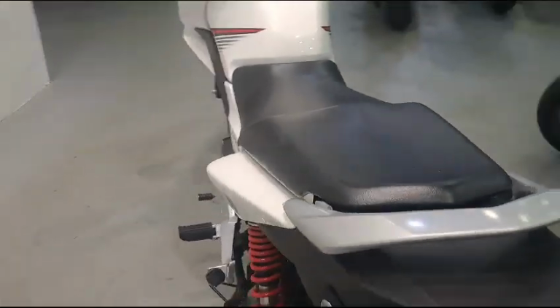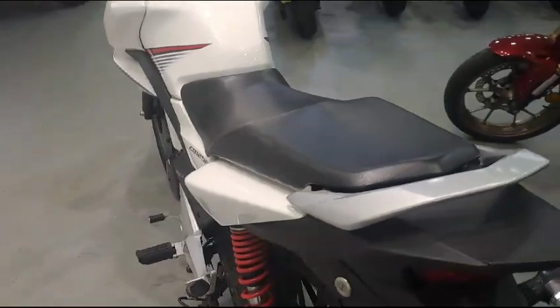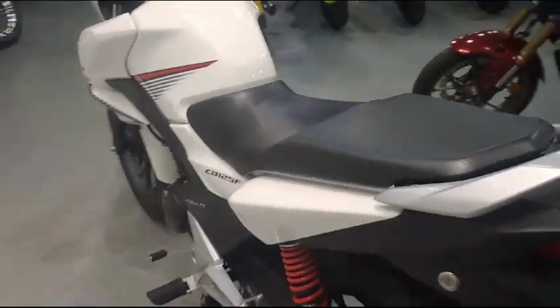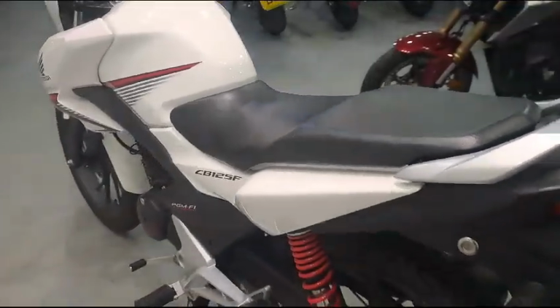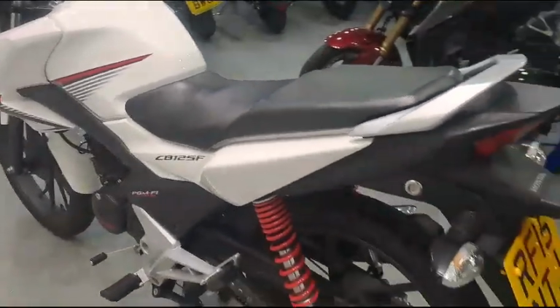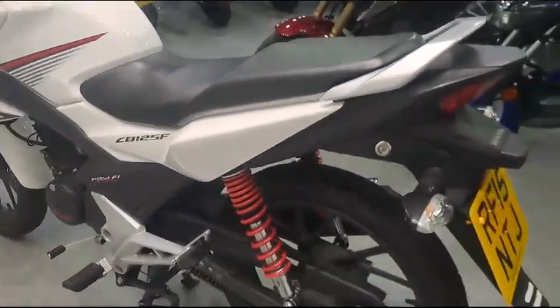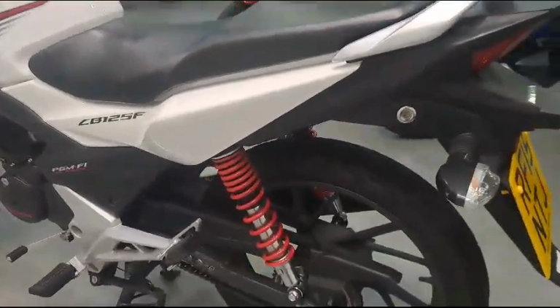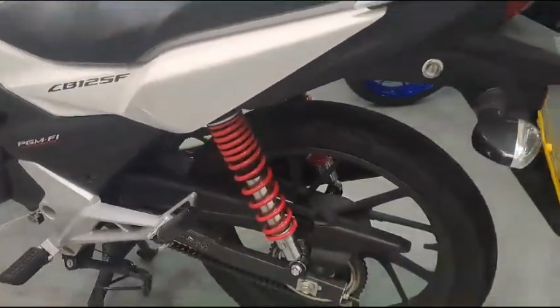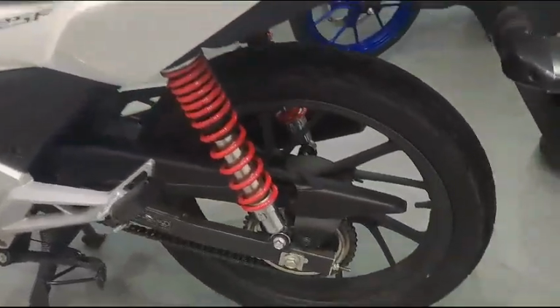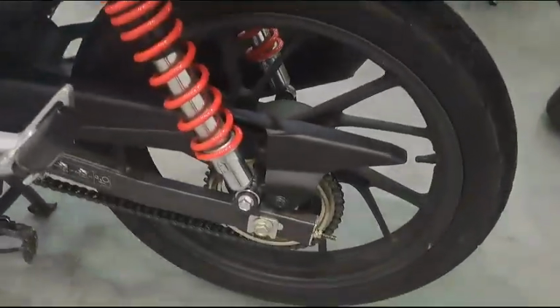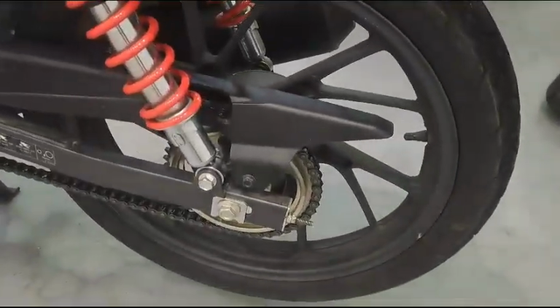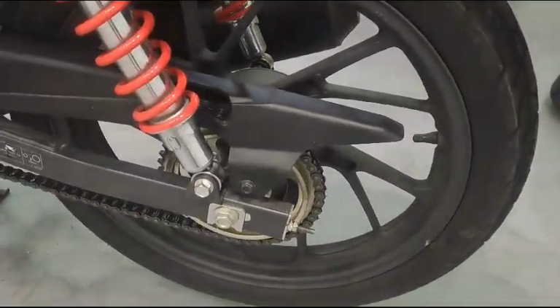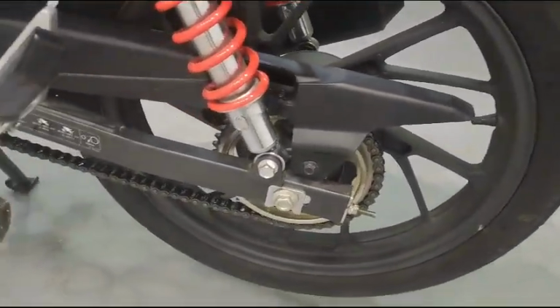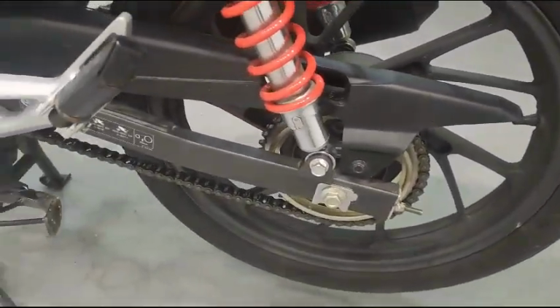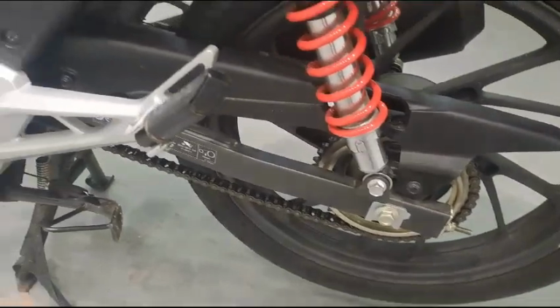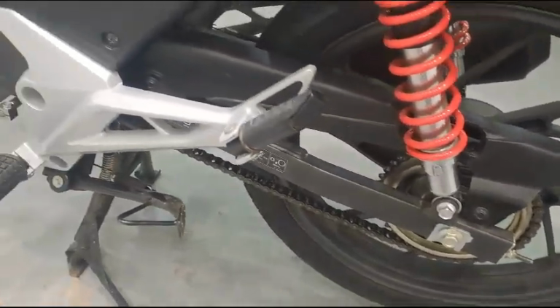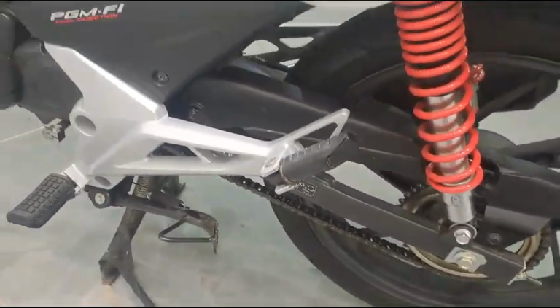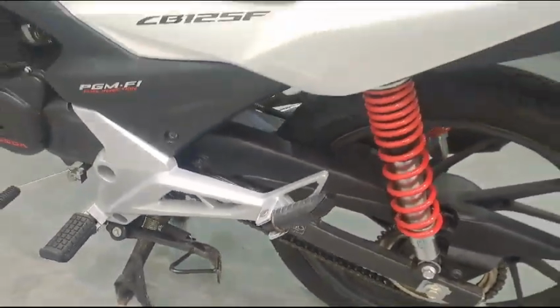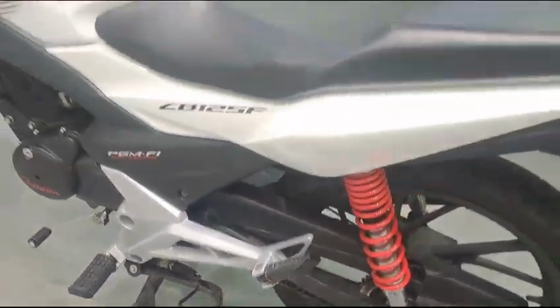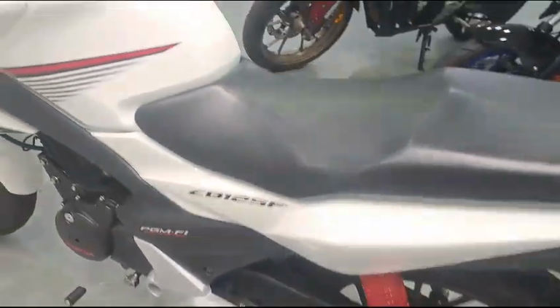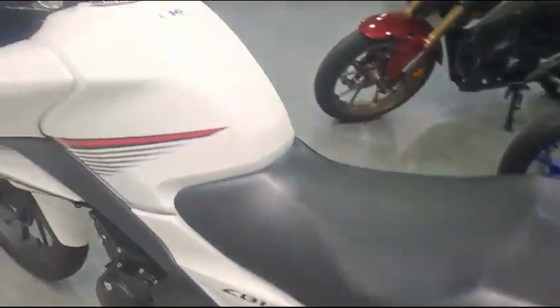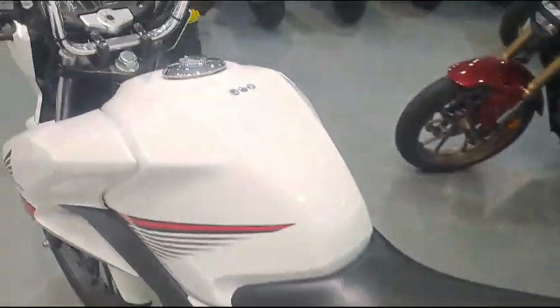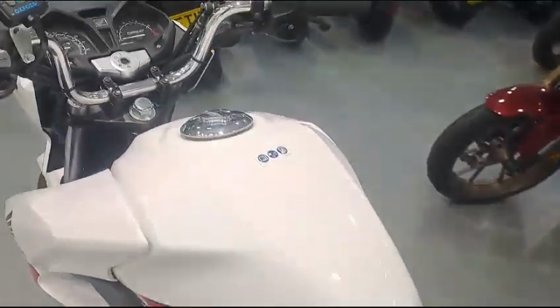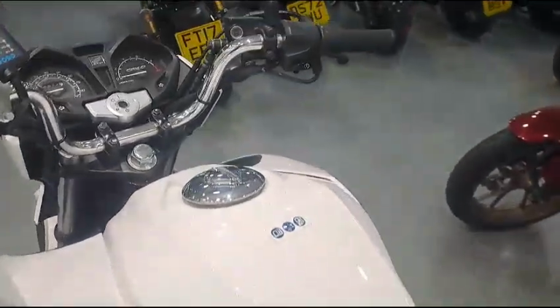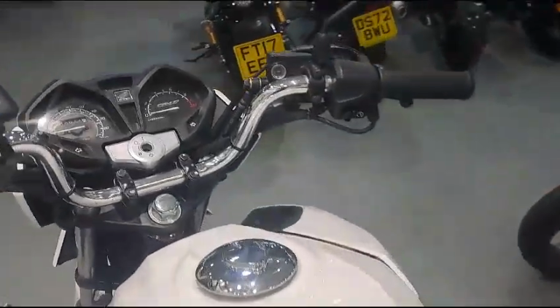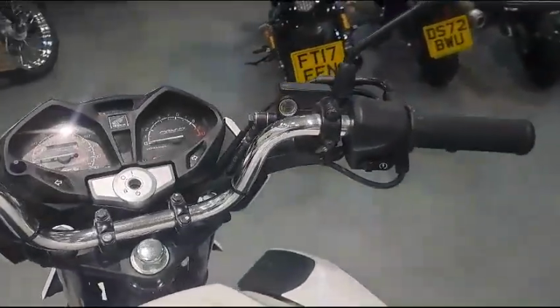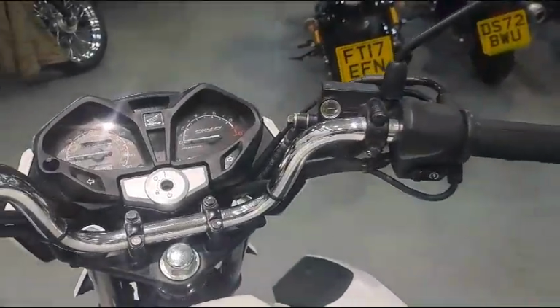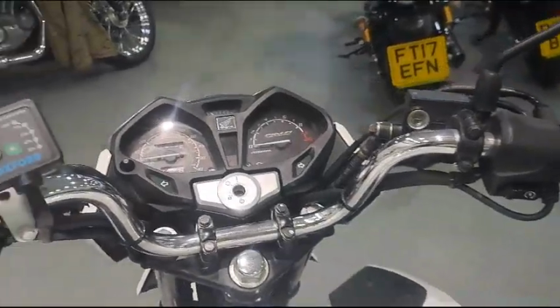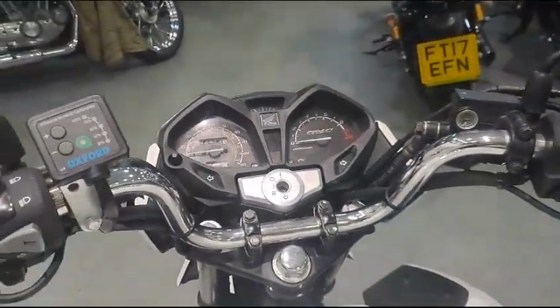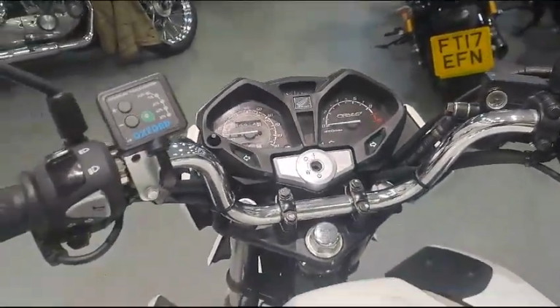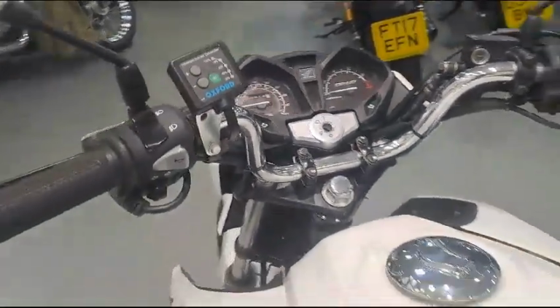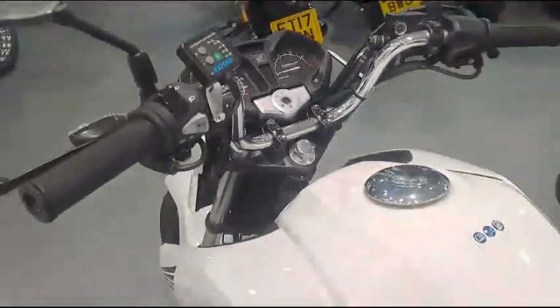It's fitted with the original centre stand from new. It will have a service before it leaves the shop. It has a new MOT and has got heated grips.